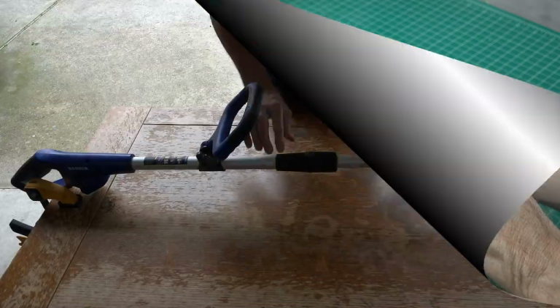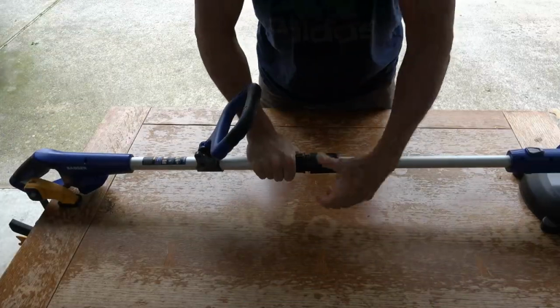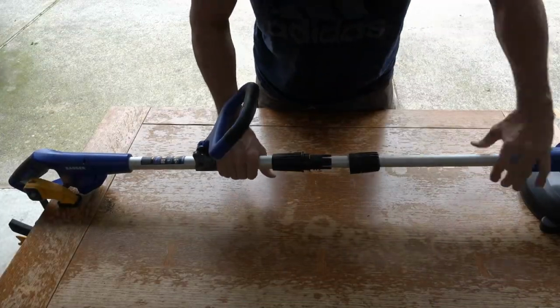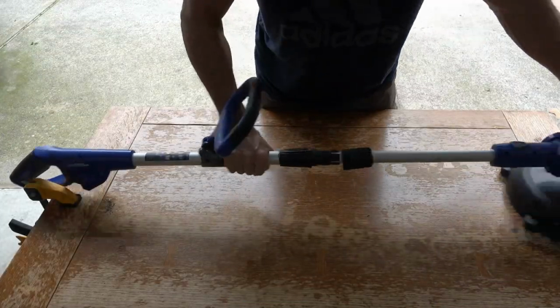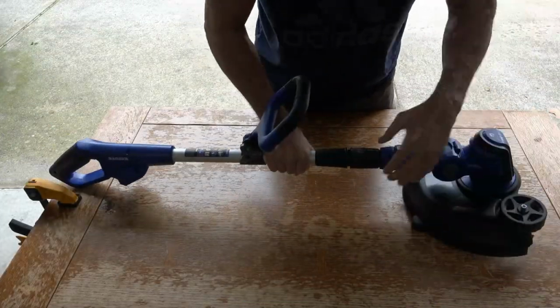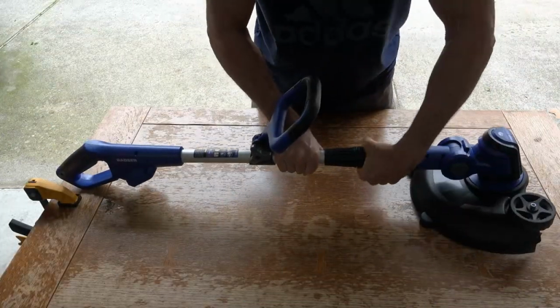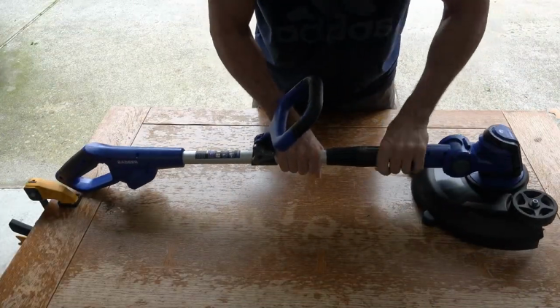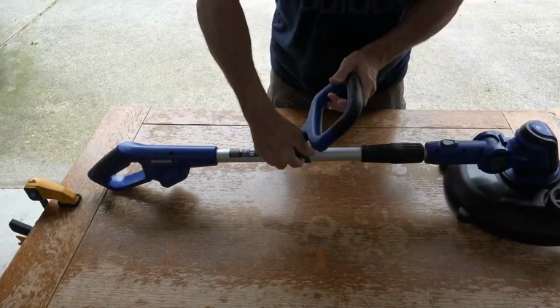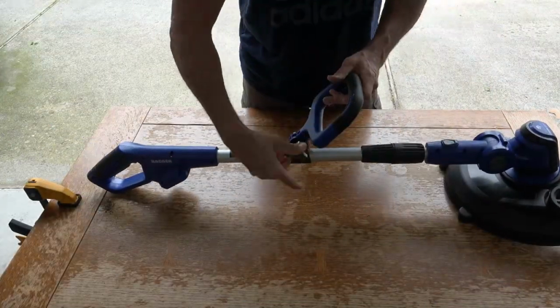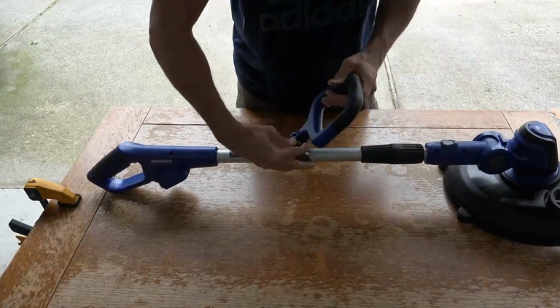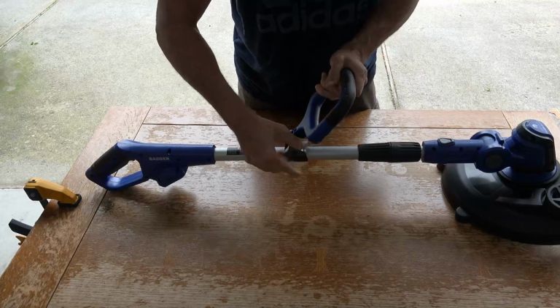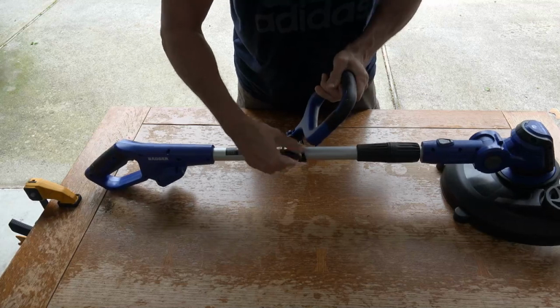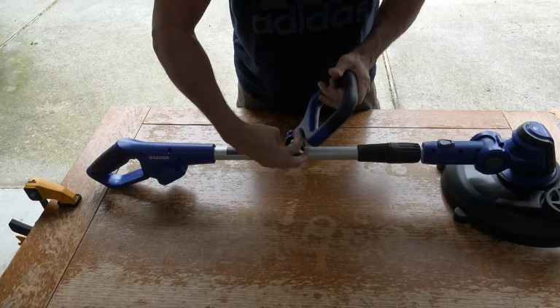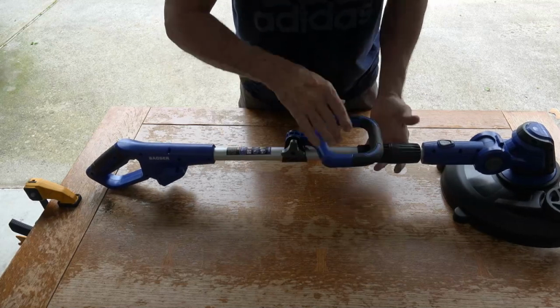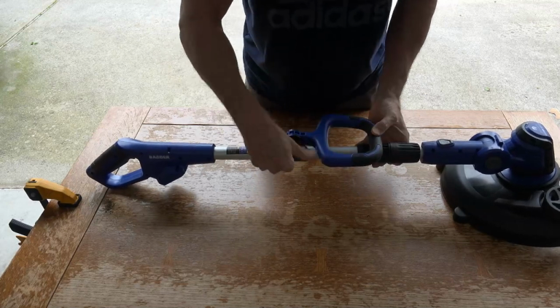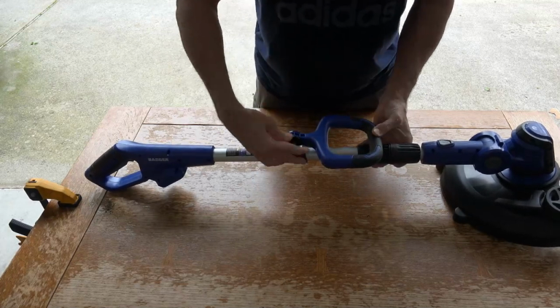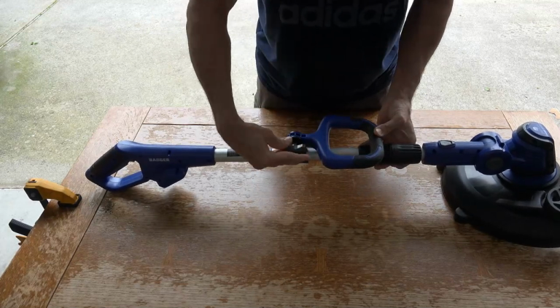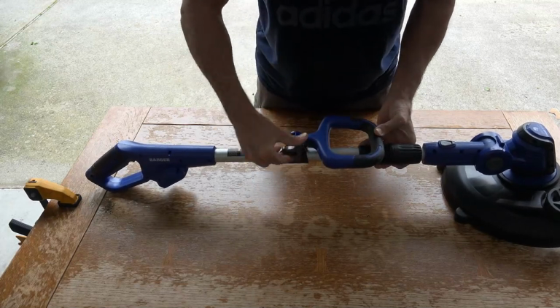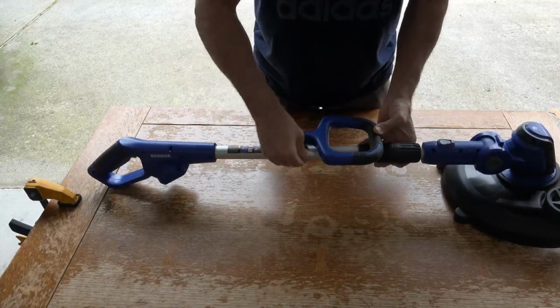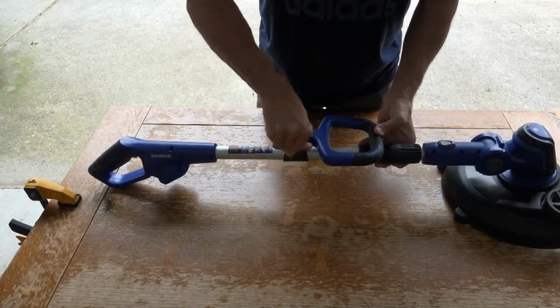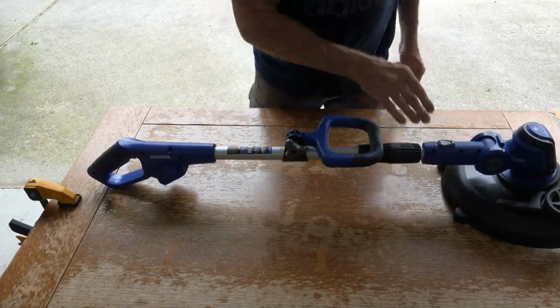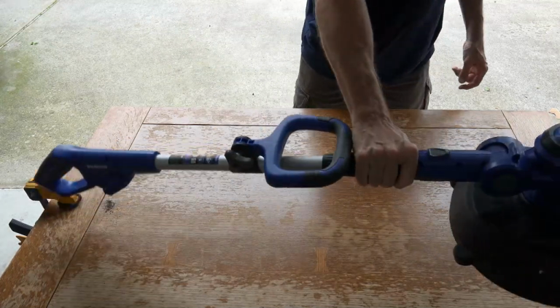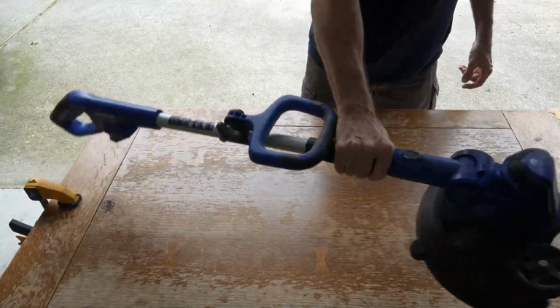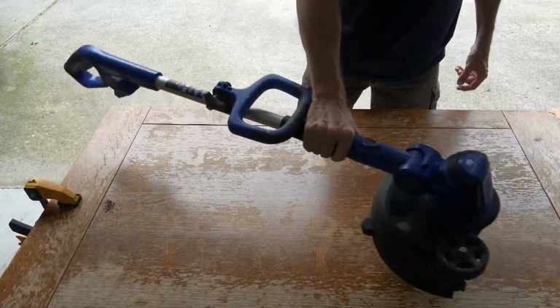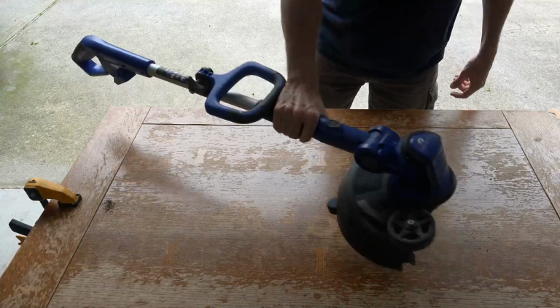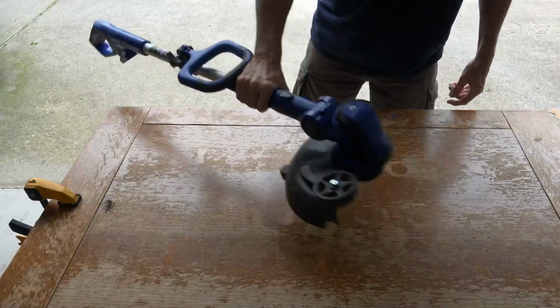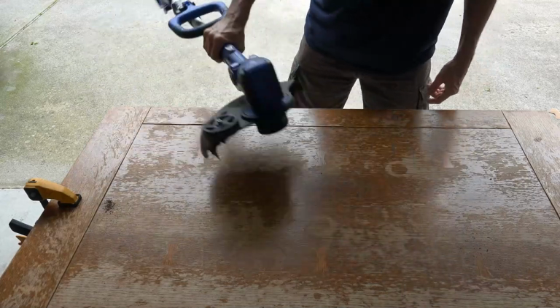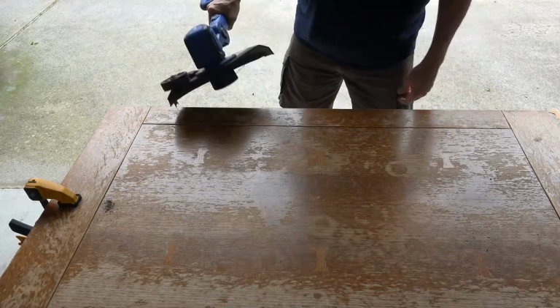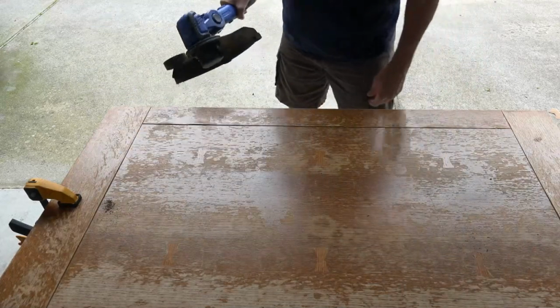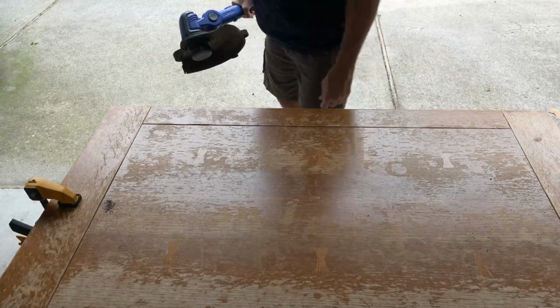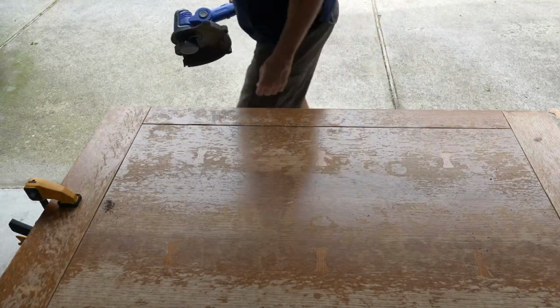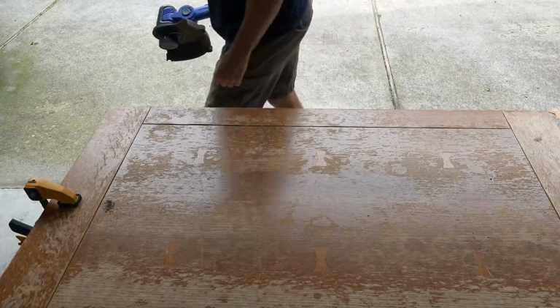Storage of this item is pretty simple. You can loosen the telescopic extender handle and push it to its shortest position, then simply lower the handle and this compact trimmer can be stored.